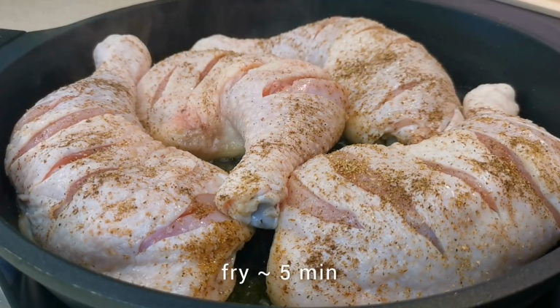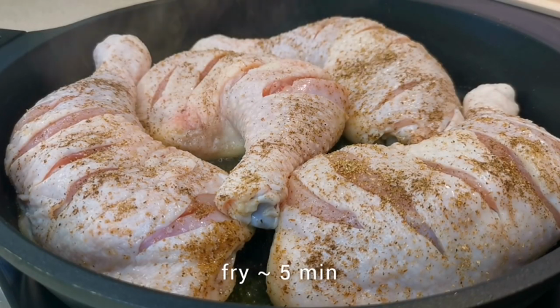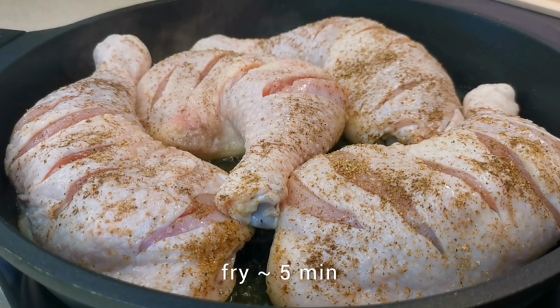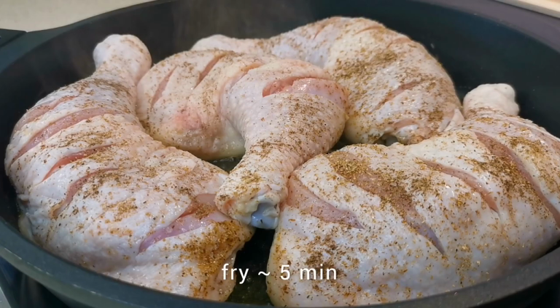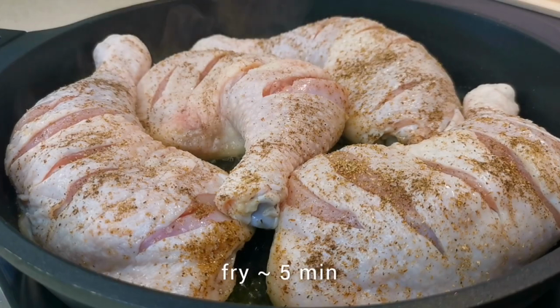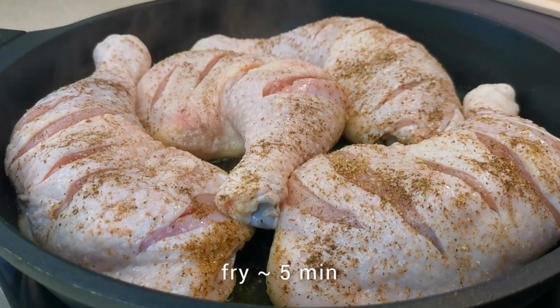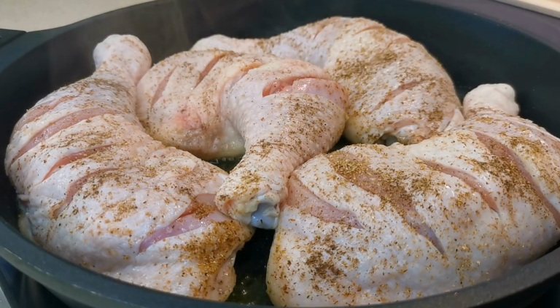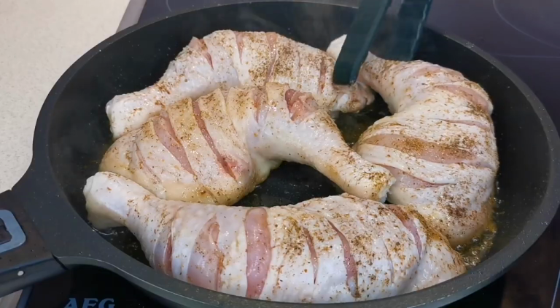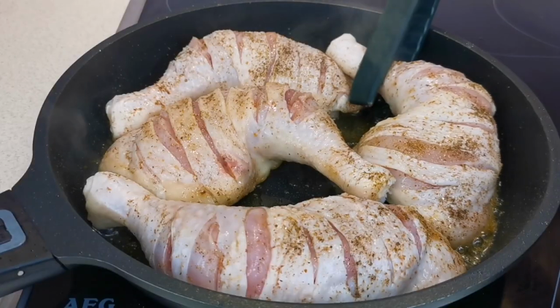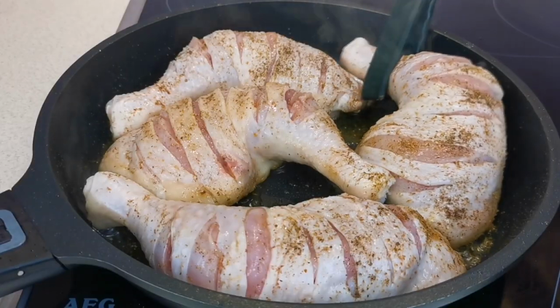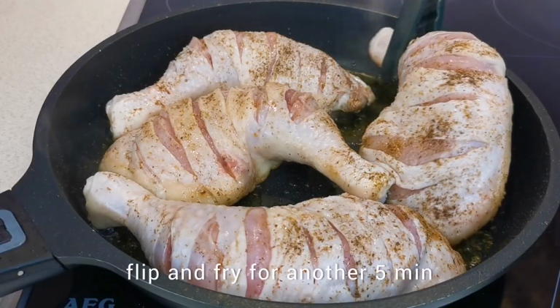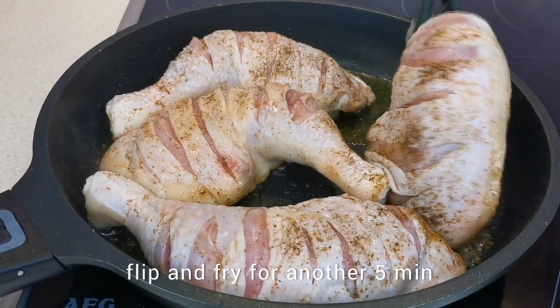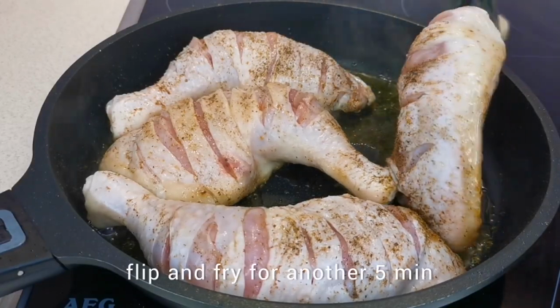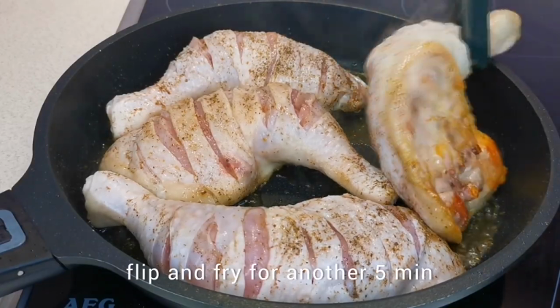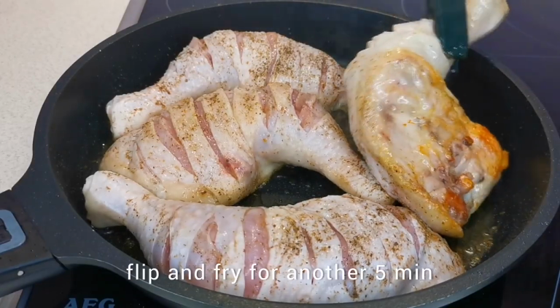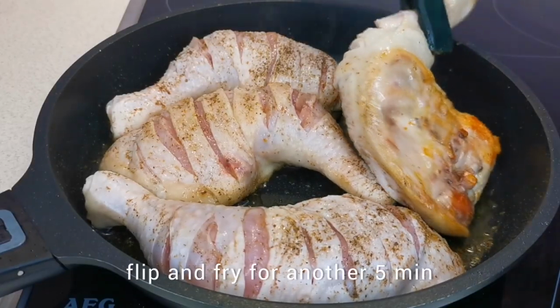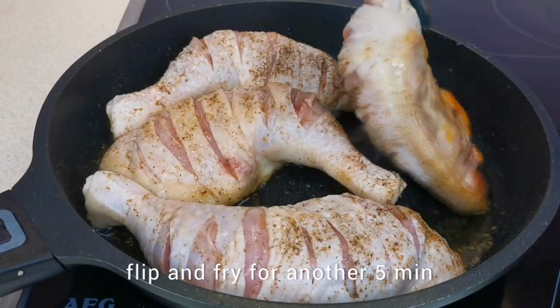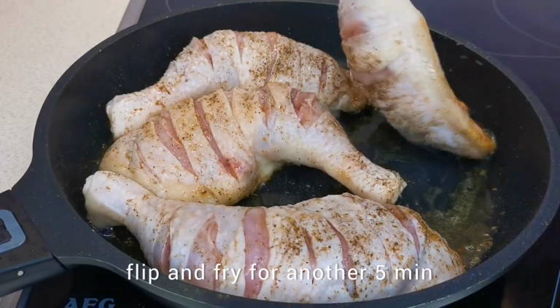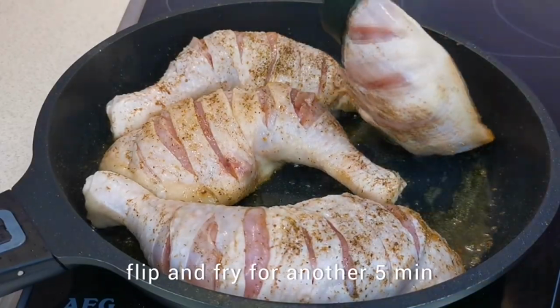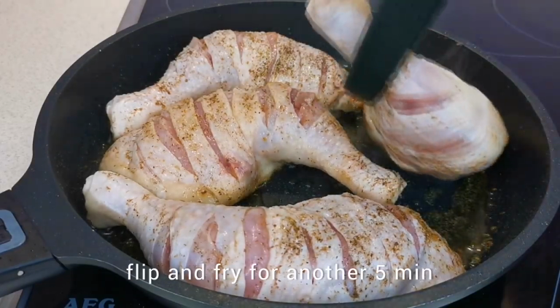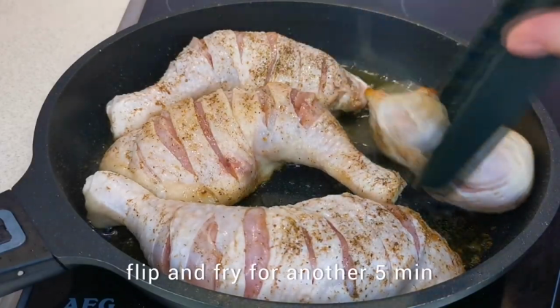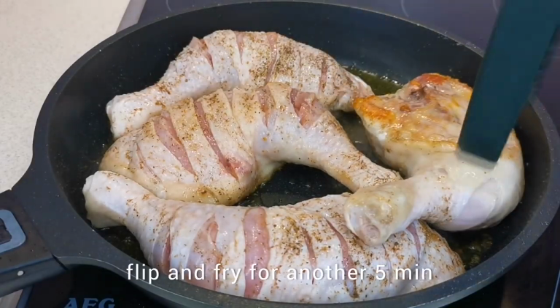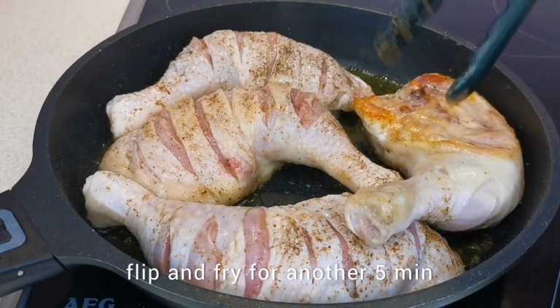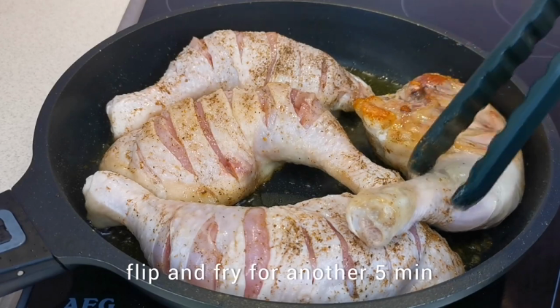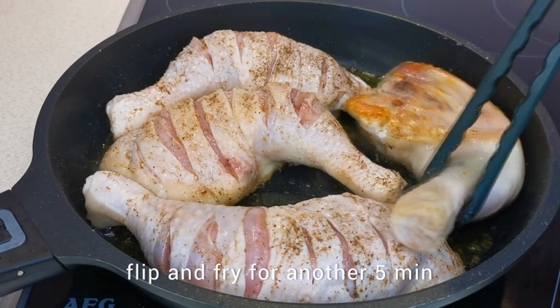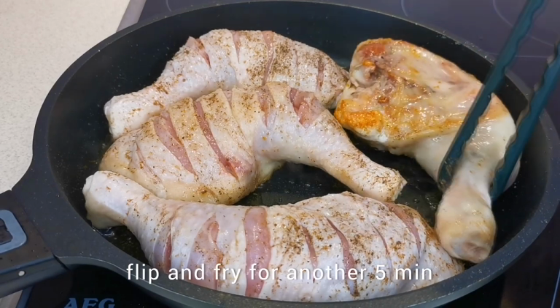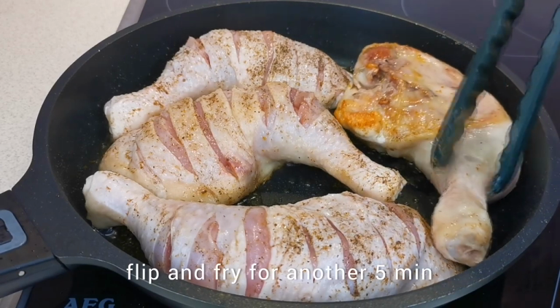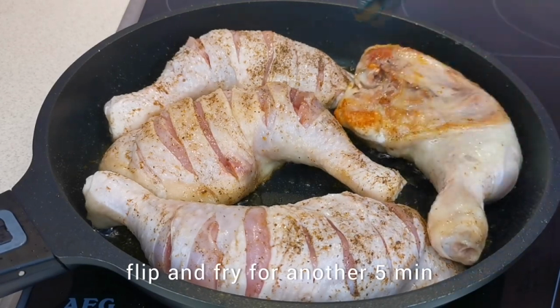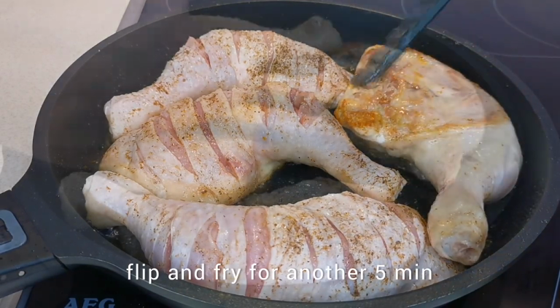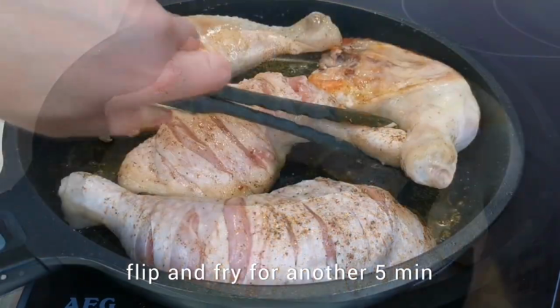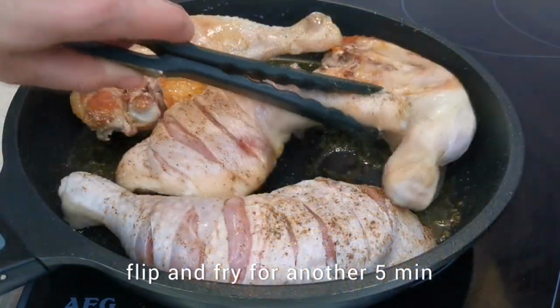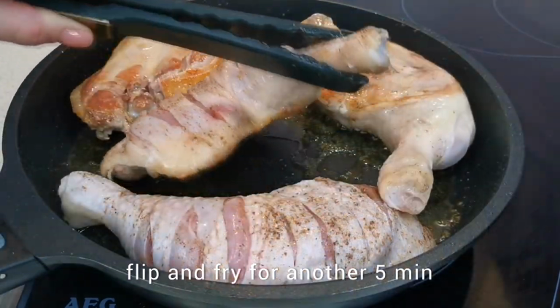Fry the chicken until golden brown. Then turn the chicken over to the other side and also fry it until golden brown.